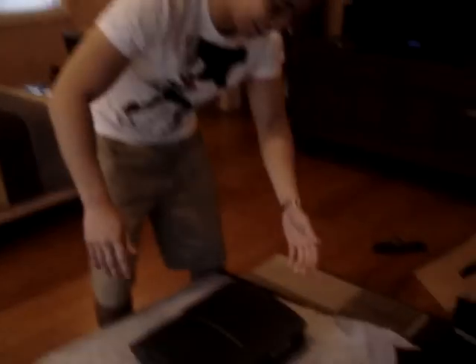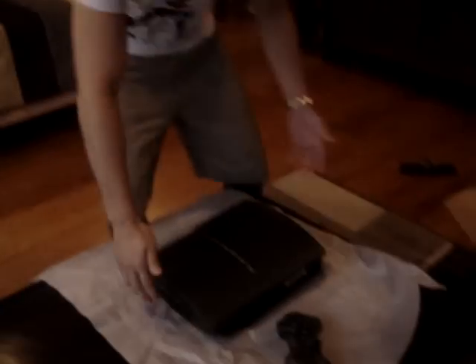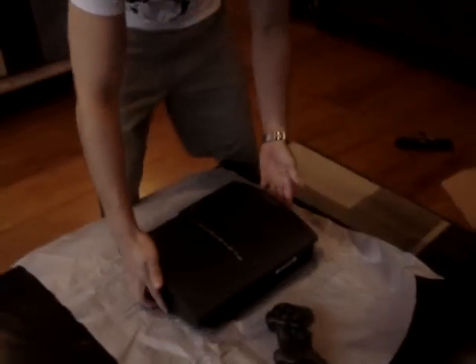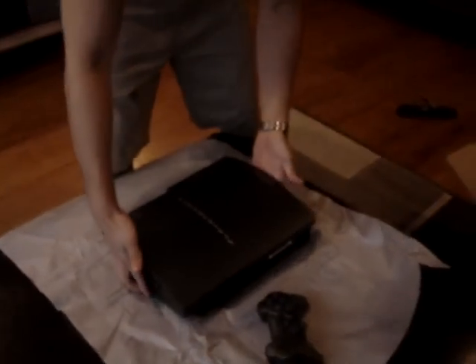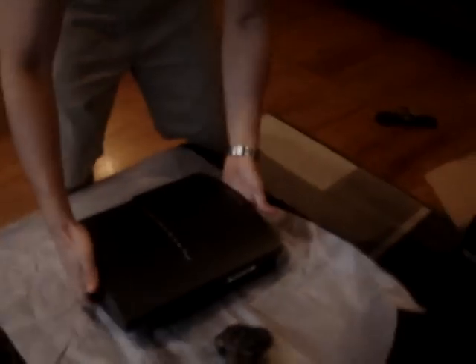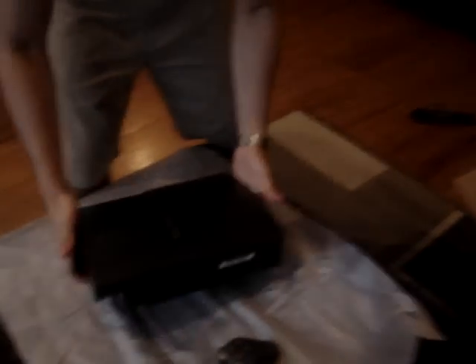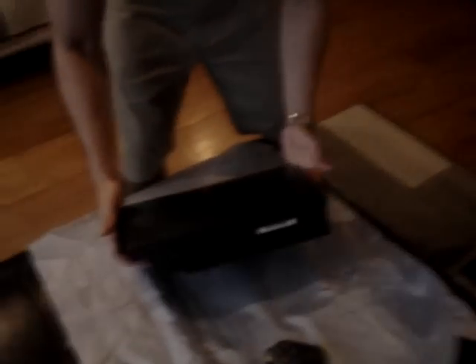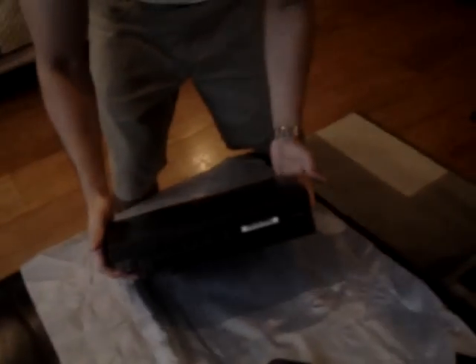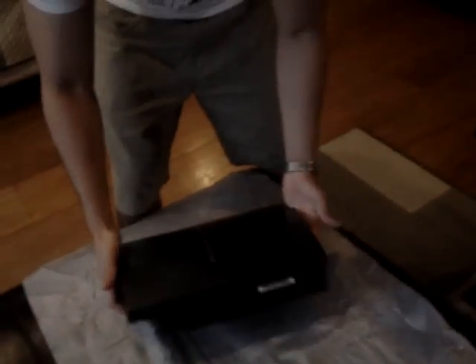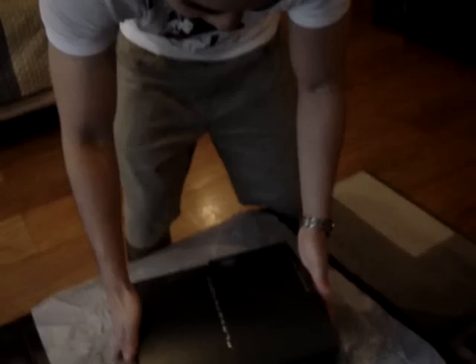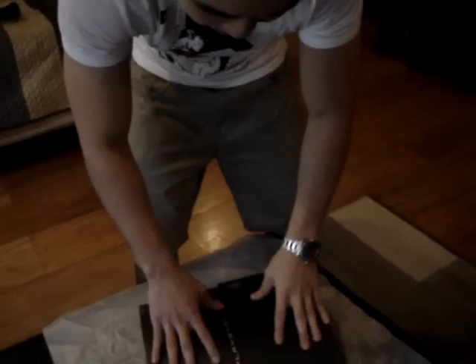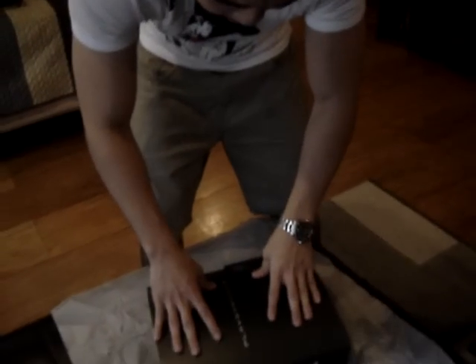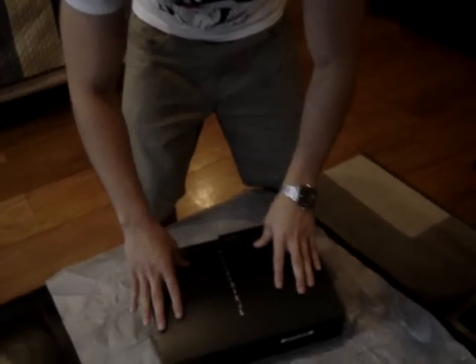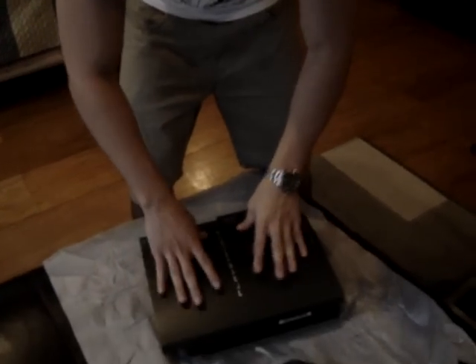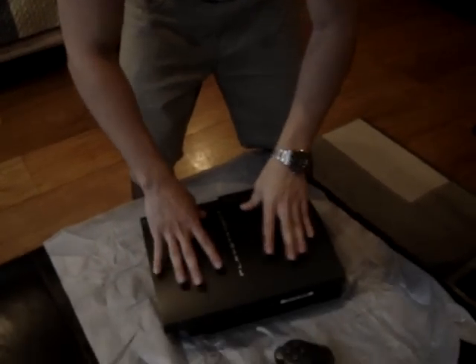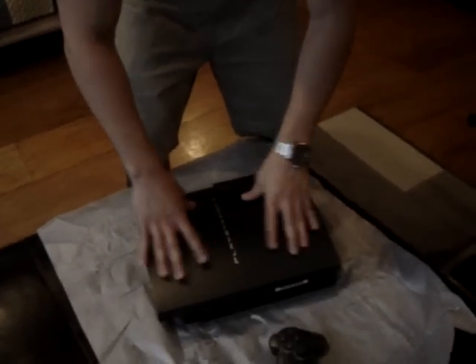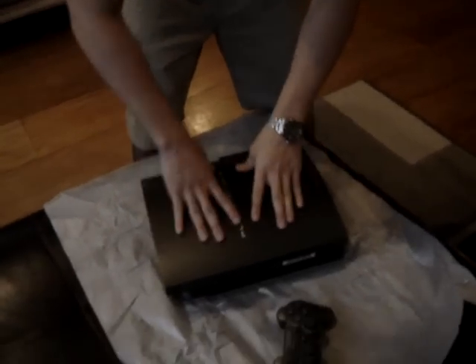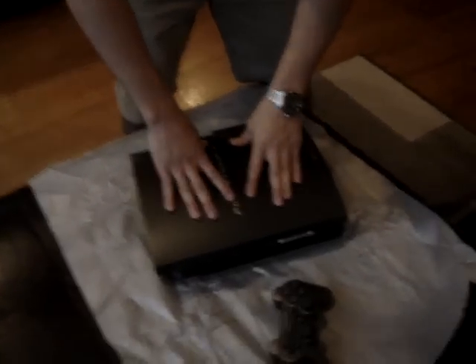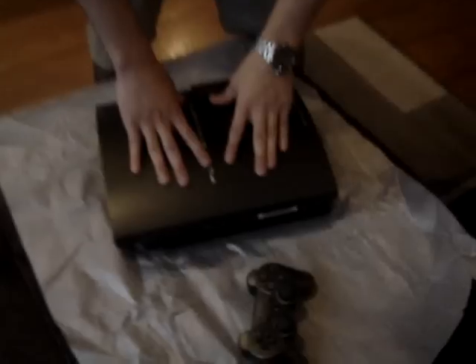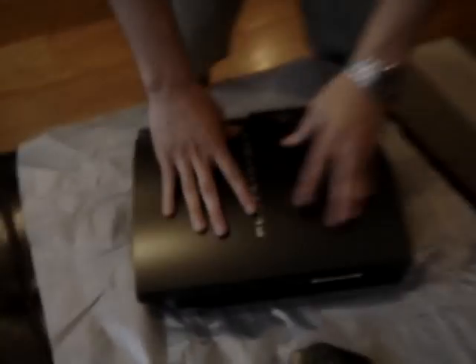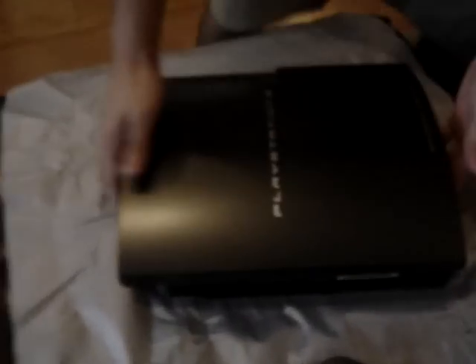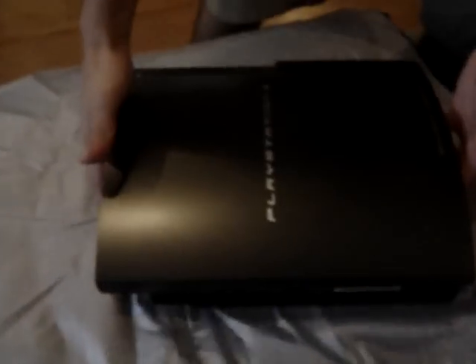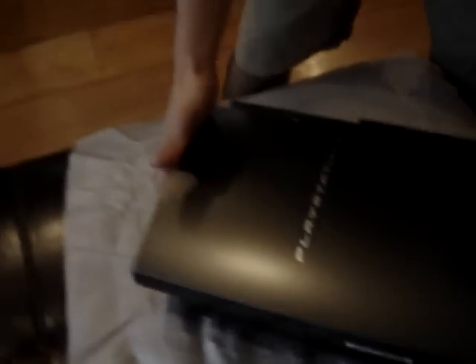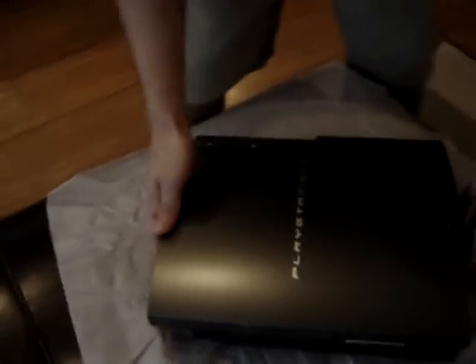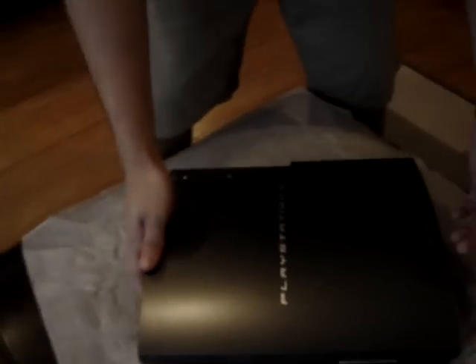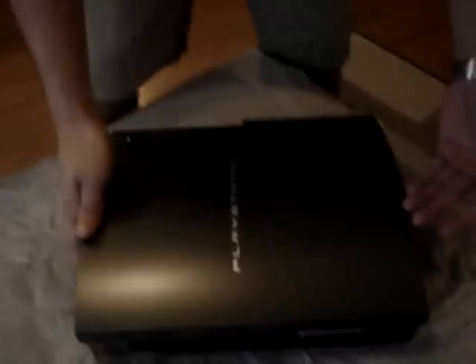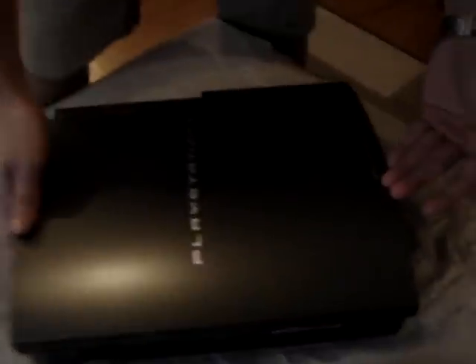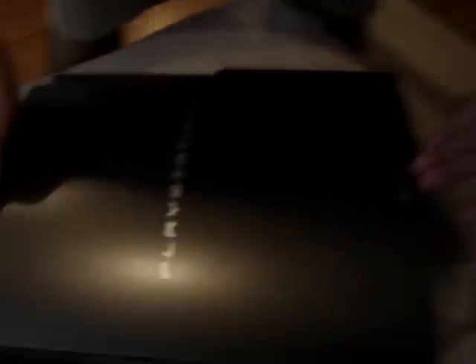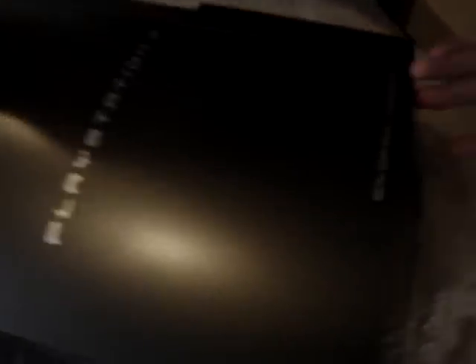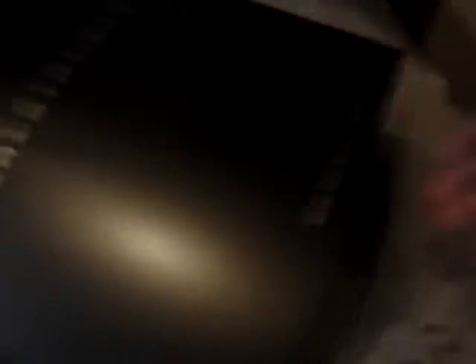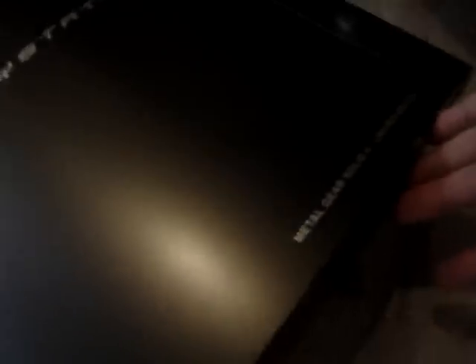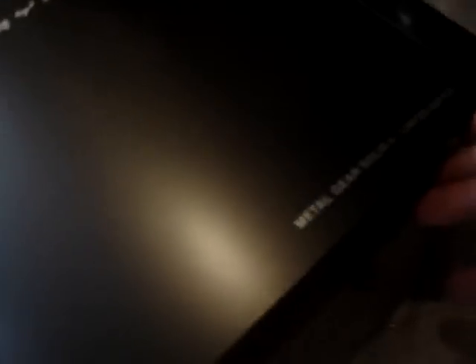Alright, here's your PS3. Like I said, it's matte finish, so no fingerprints. If you come over here, it'll say Metal Gear Solid 4, limited edition.